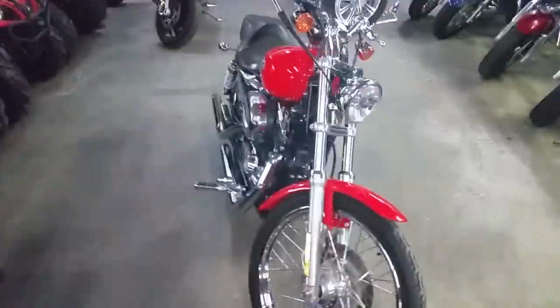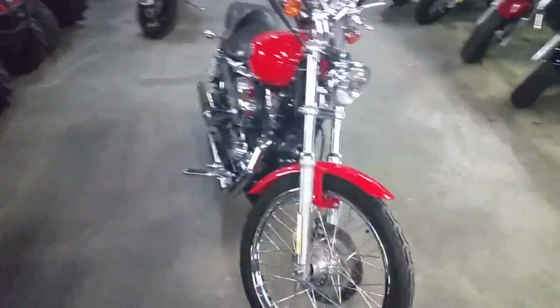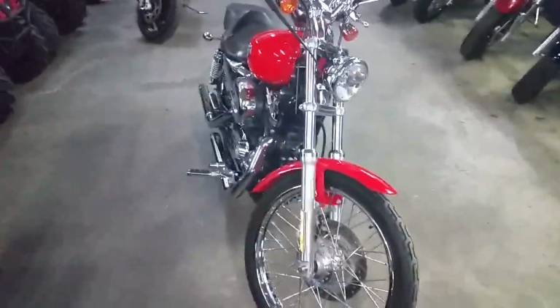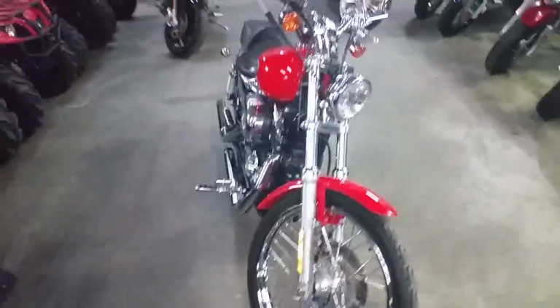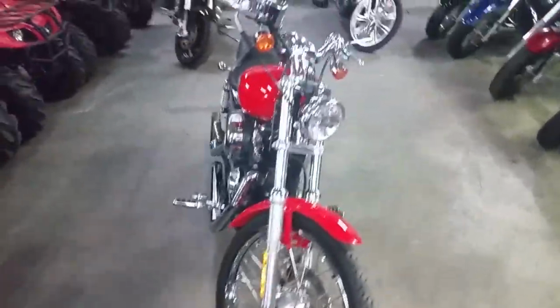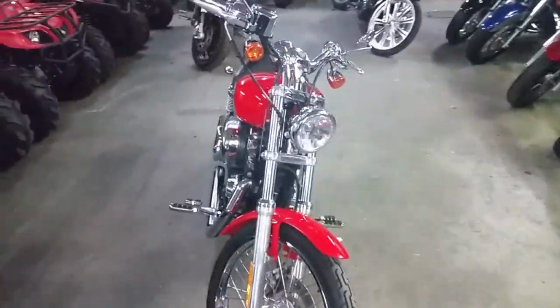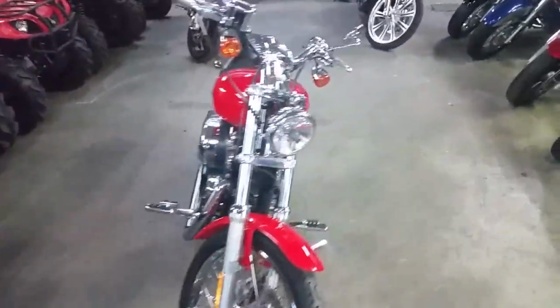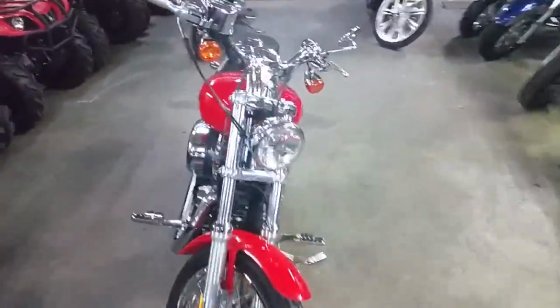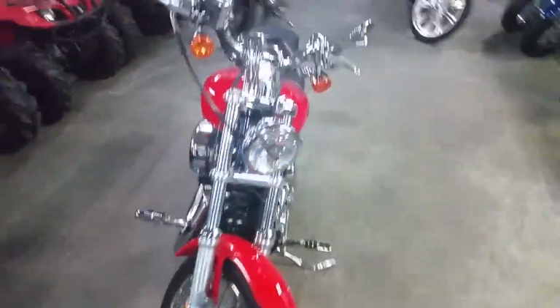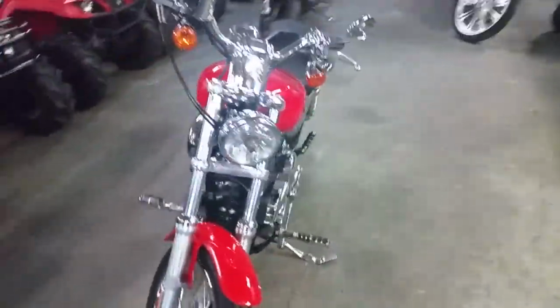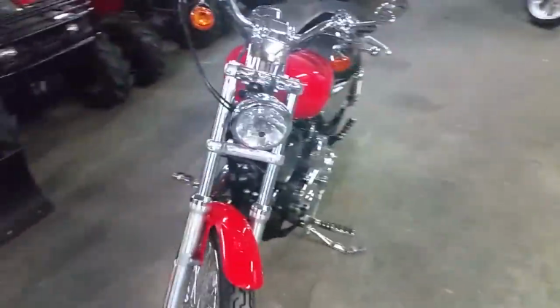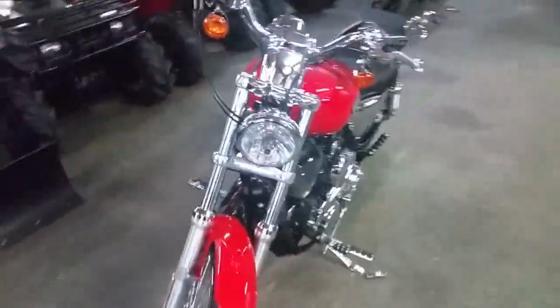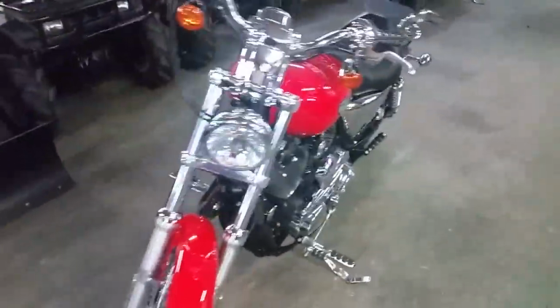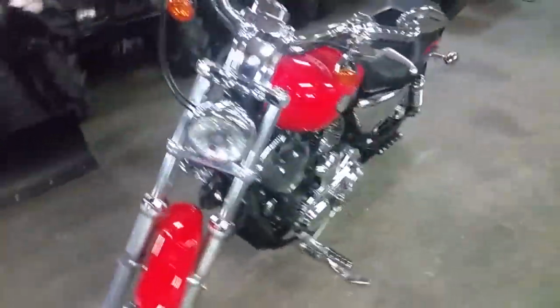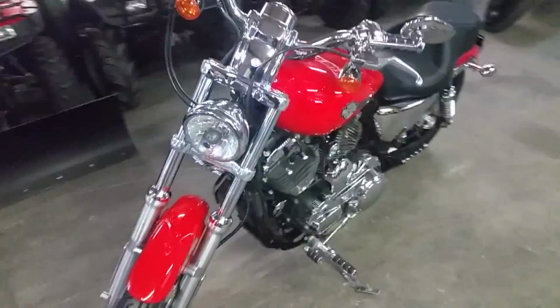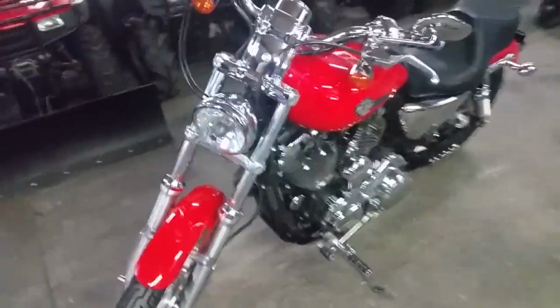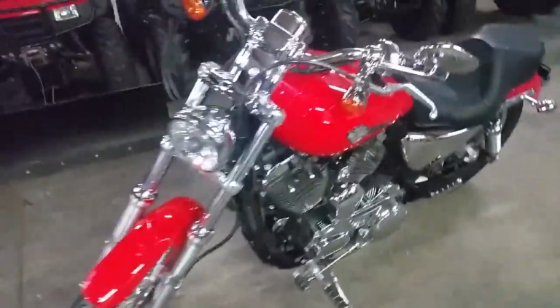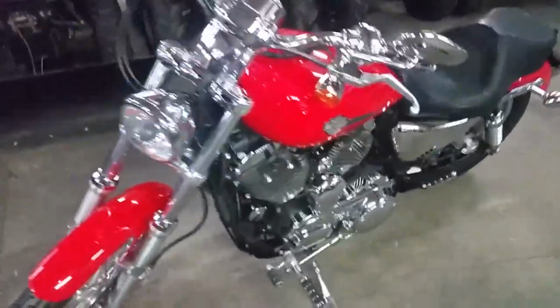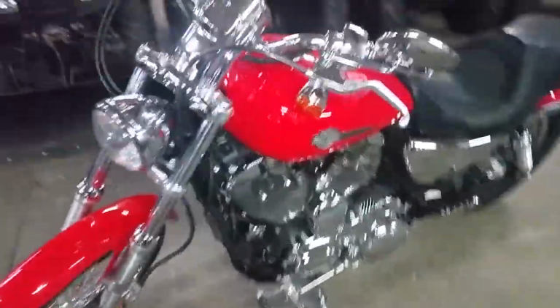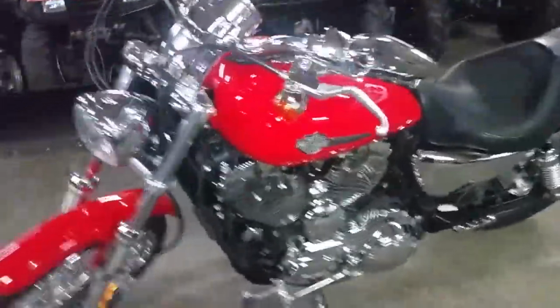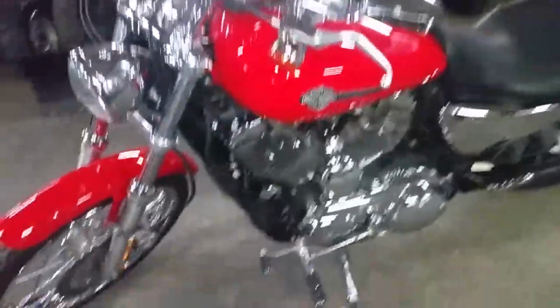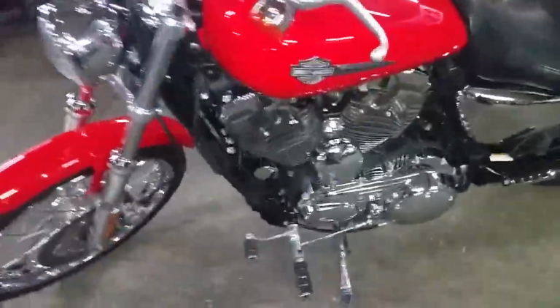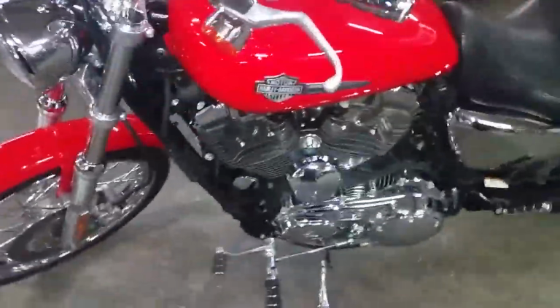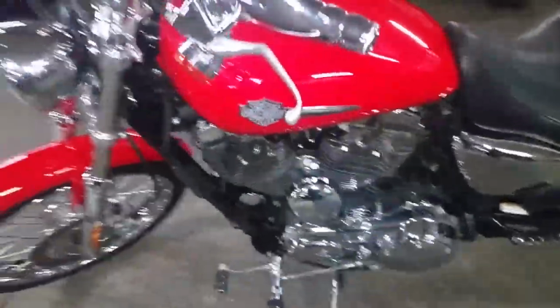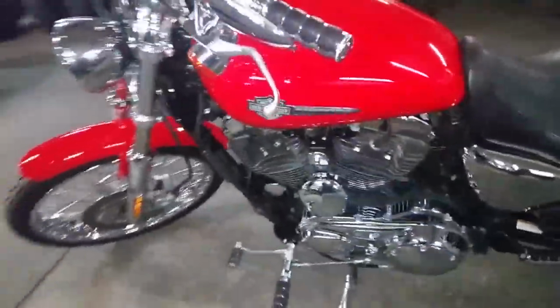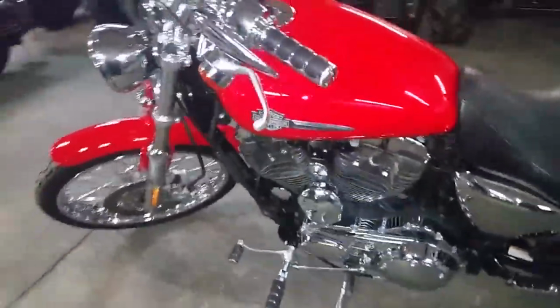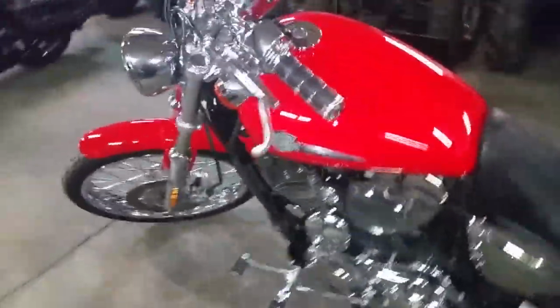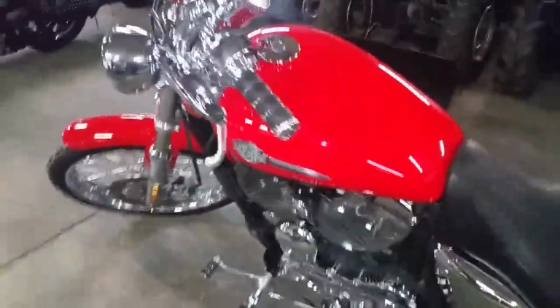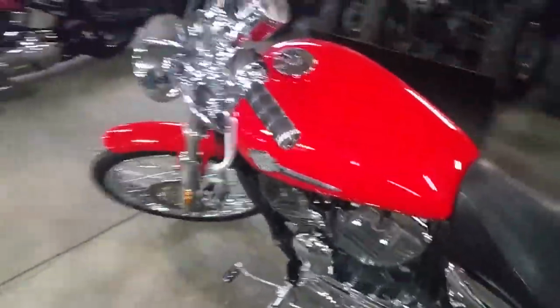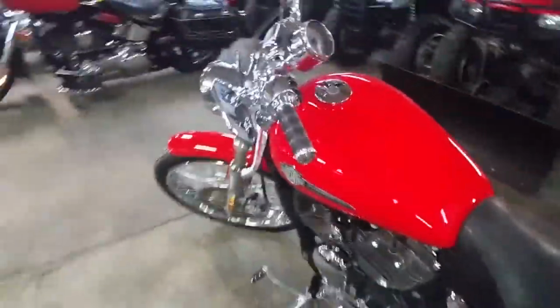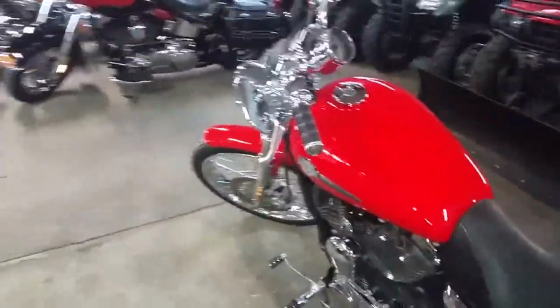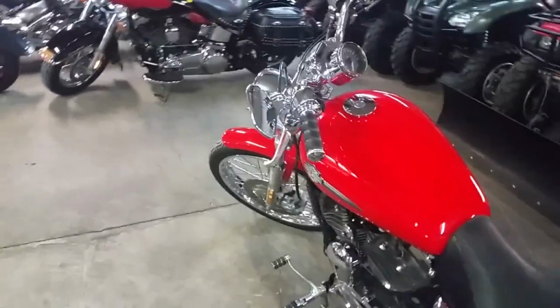Hey guys, it's Chad and Andrew here at Approval Power Sports. We've got guaranteed financing on all of our Harleys. We've got over 80 used Harleys in our showroom, over 455 used bikes.